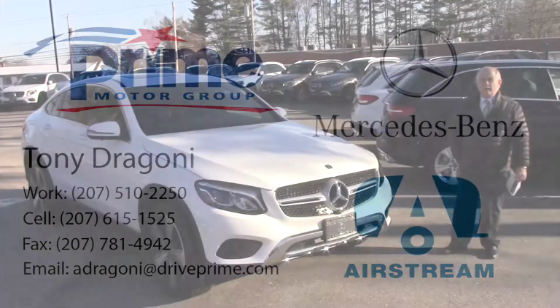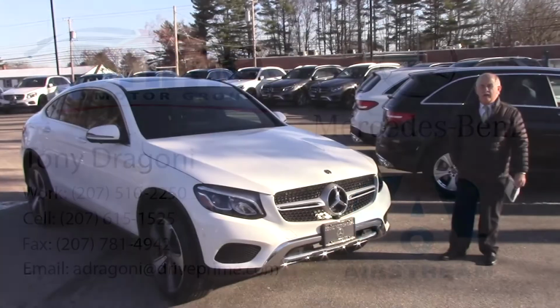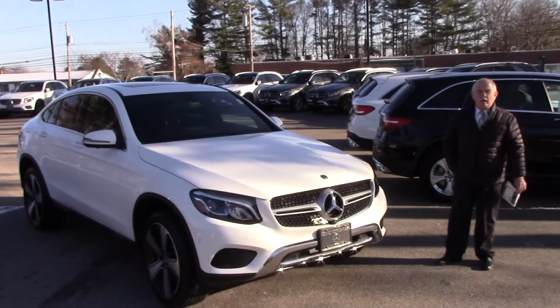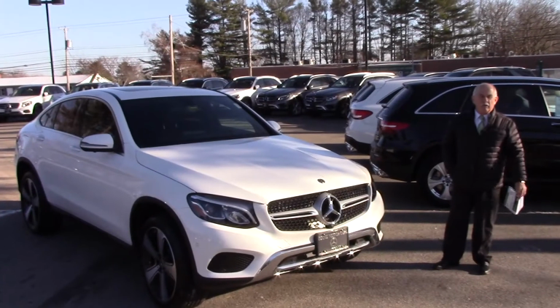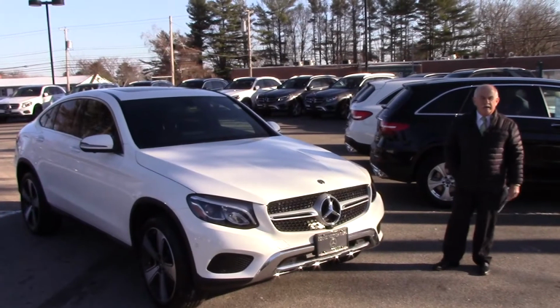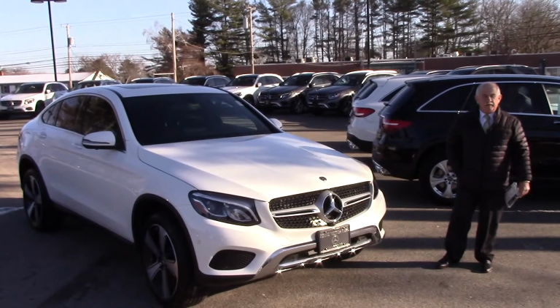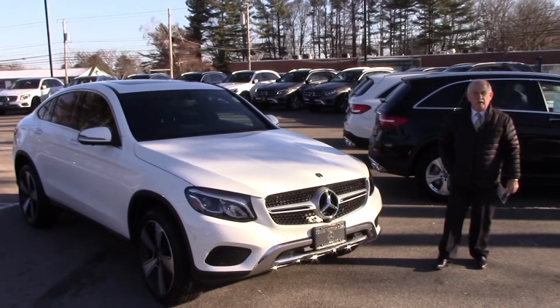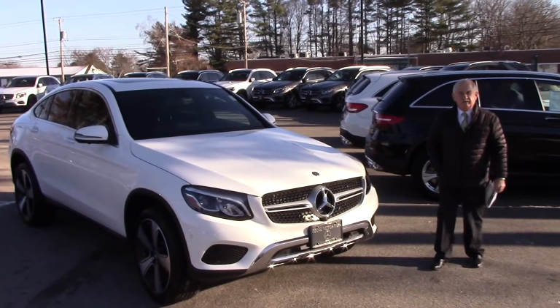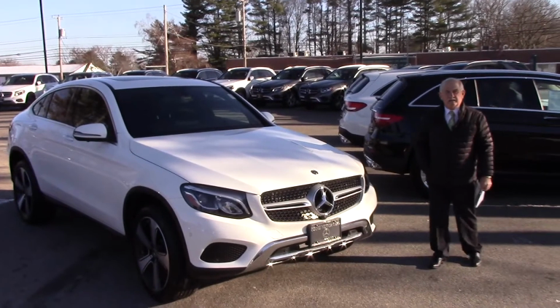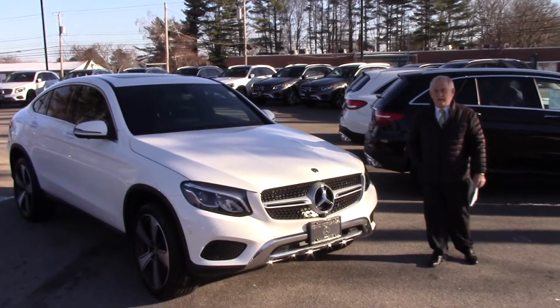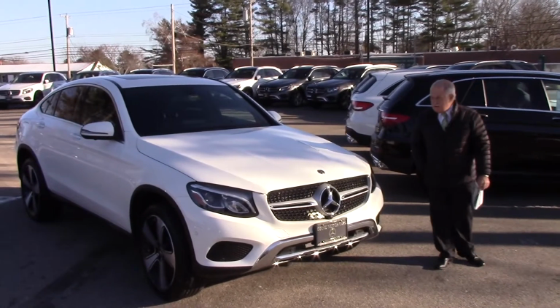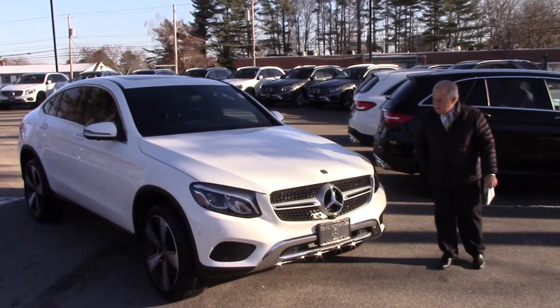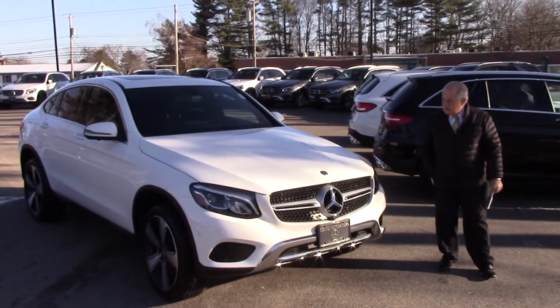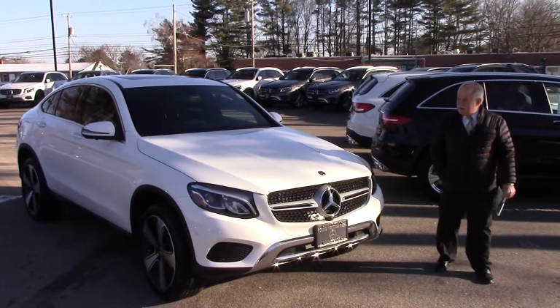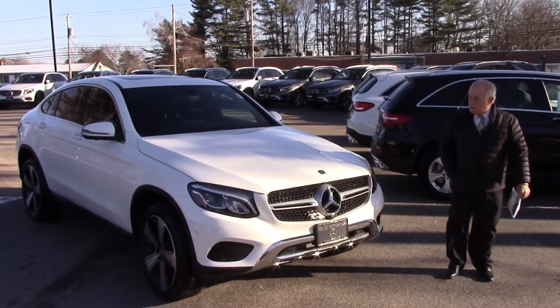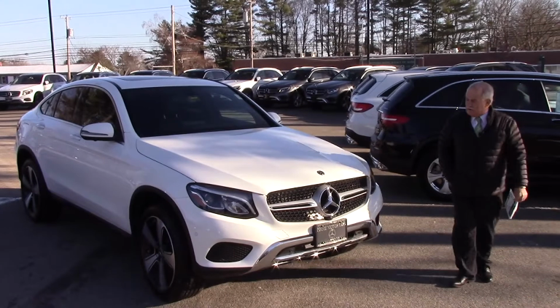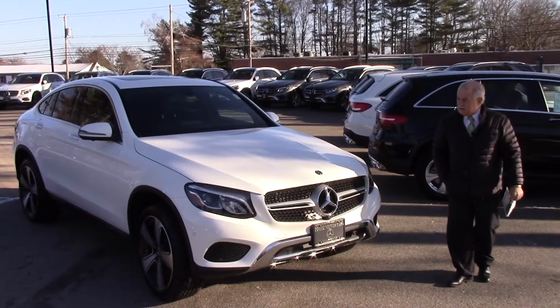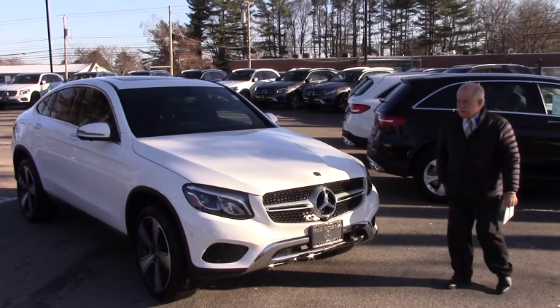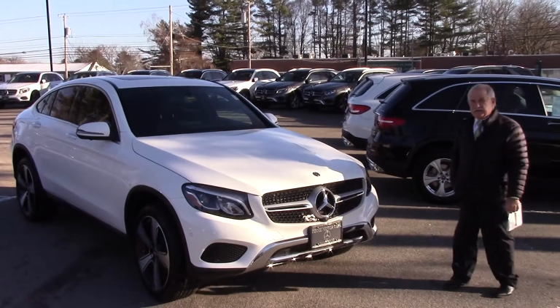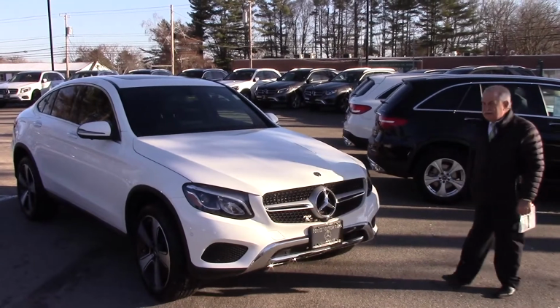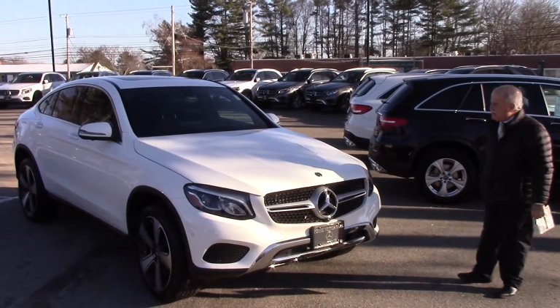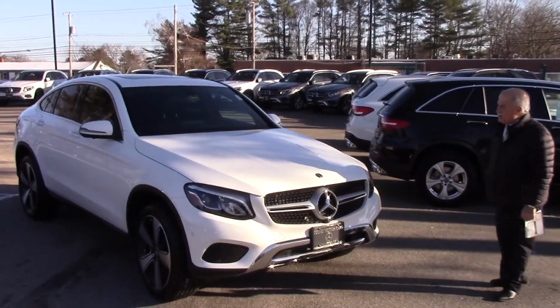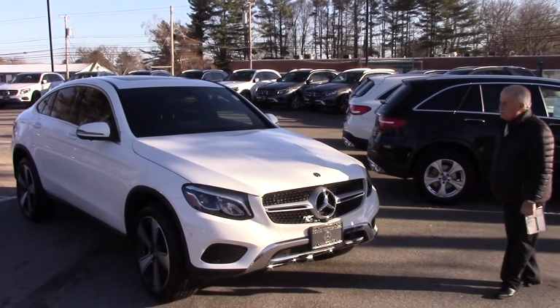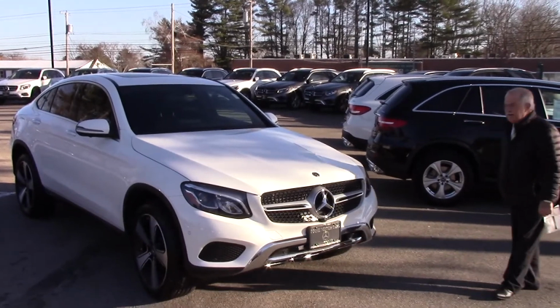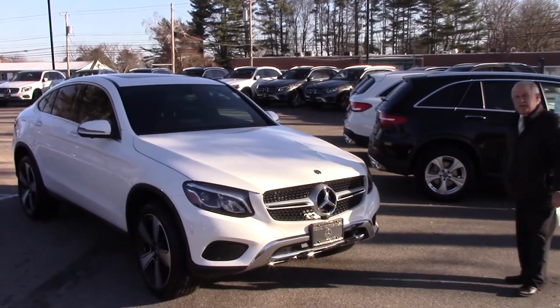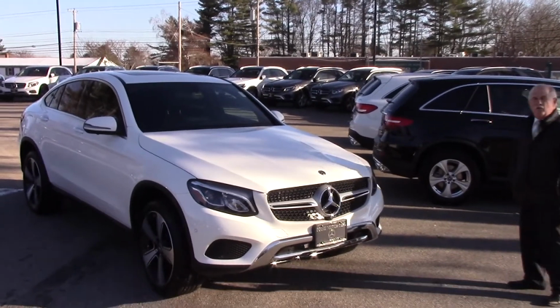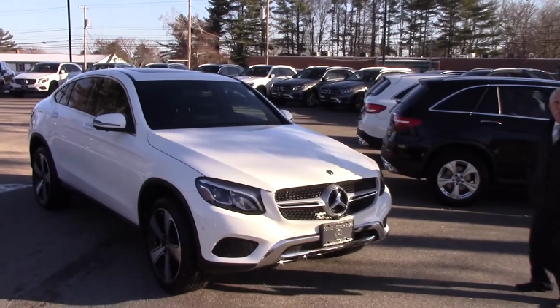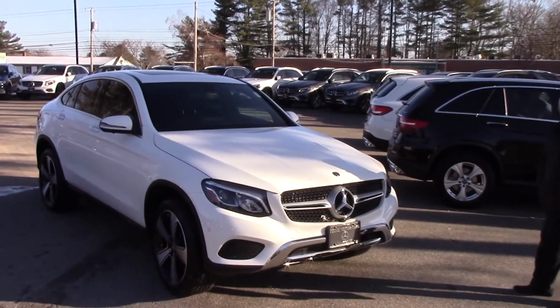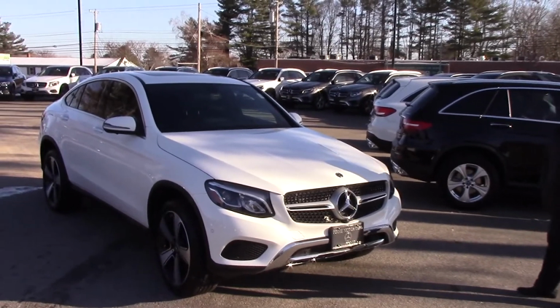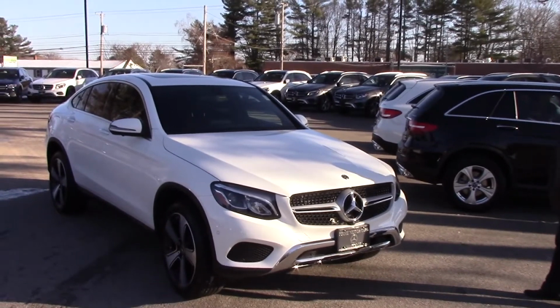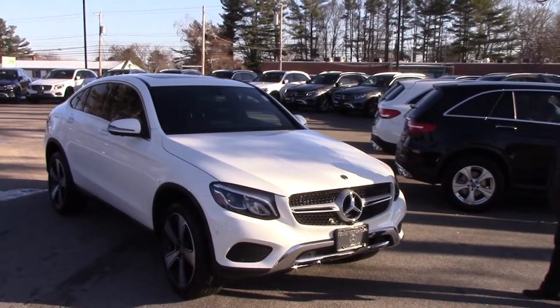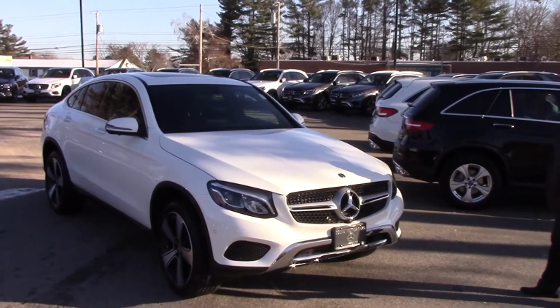Hey Bob, Tony at Prime Mercedes again, here to give you a quick look at the 2018 GLC Coupe in Polar White.